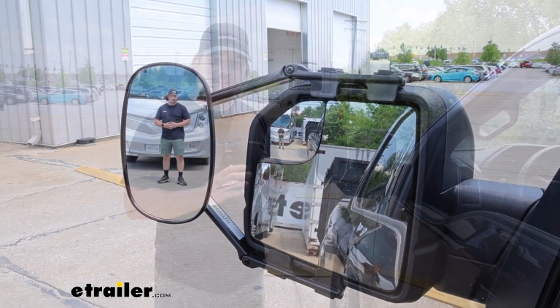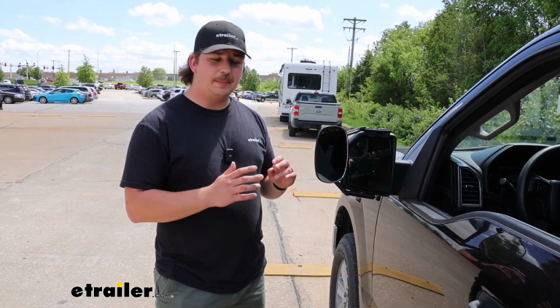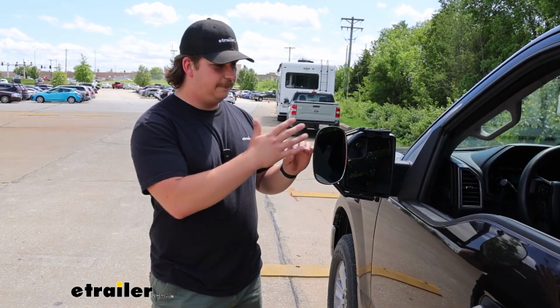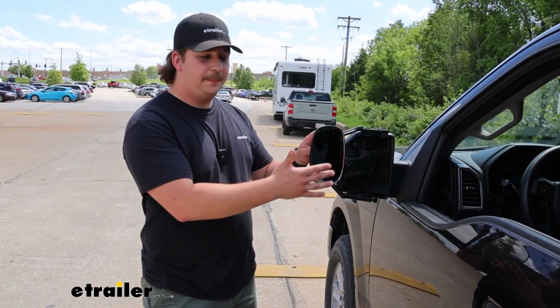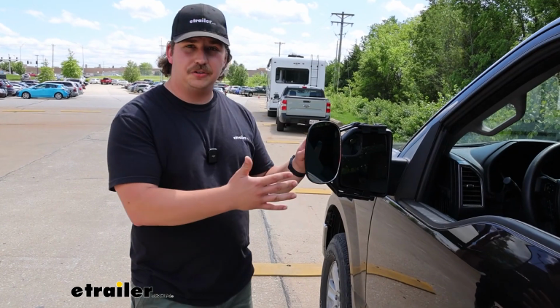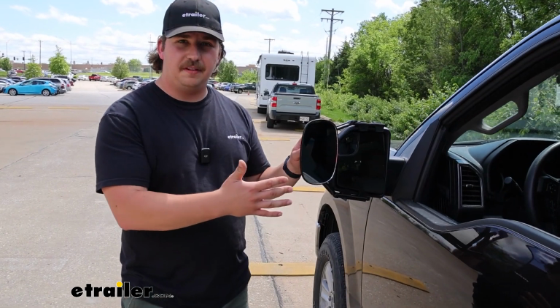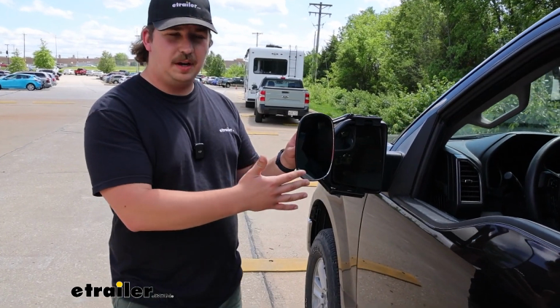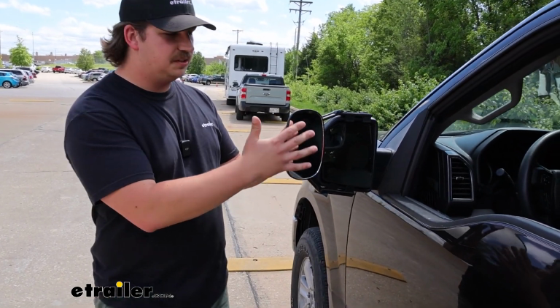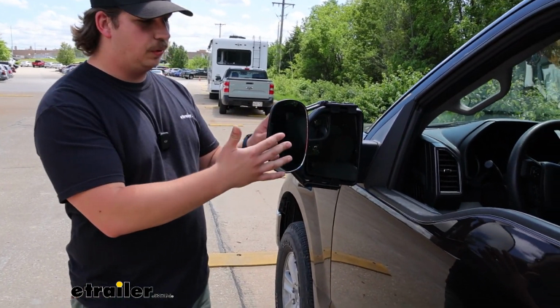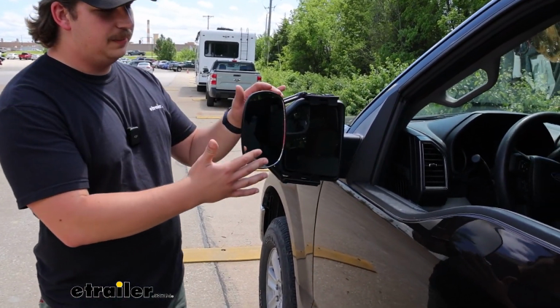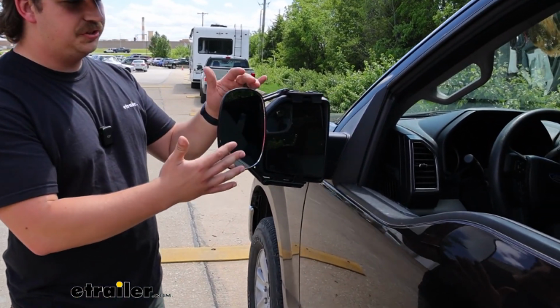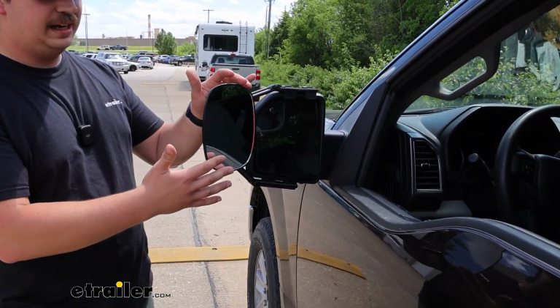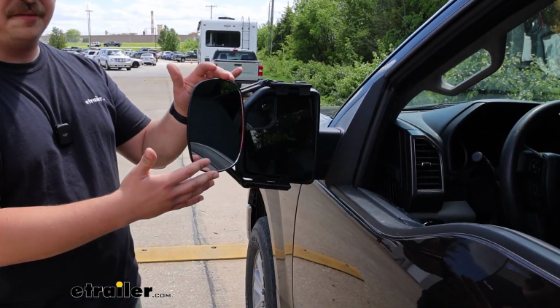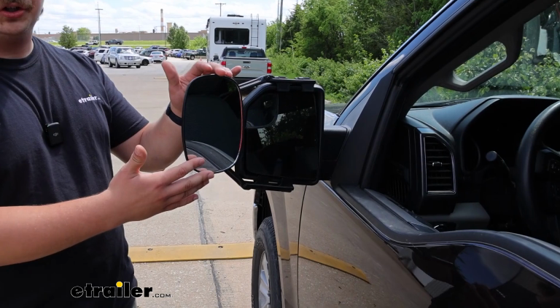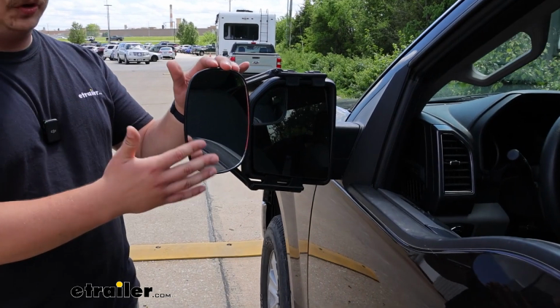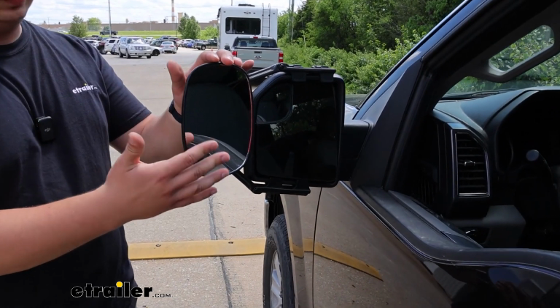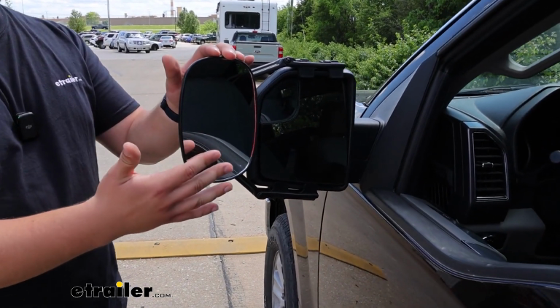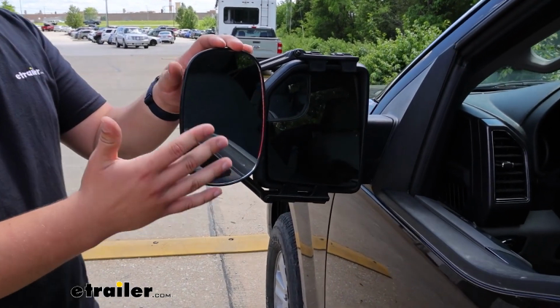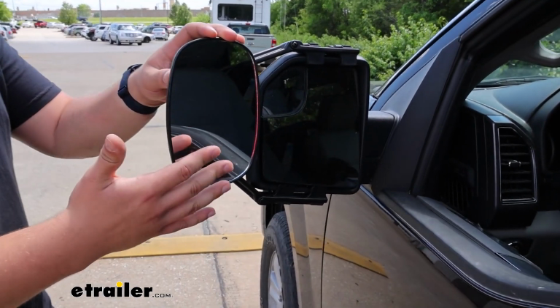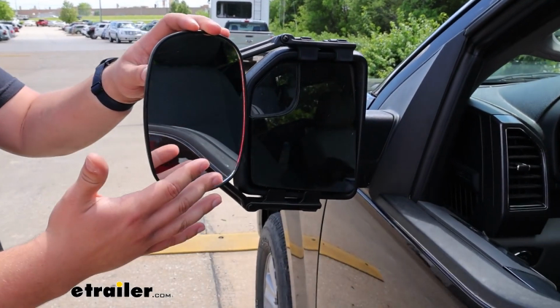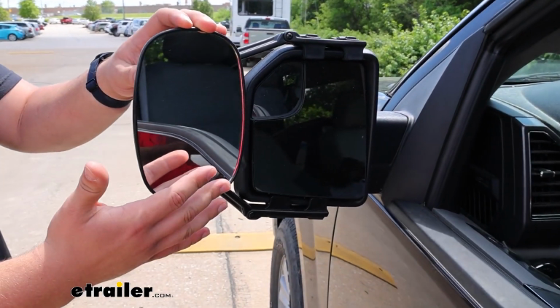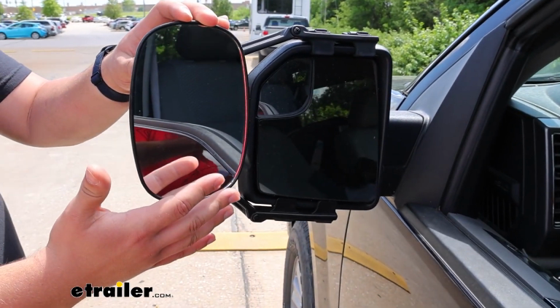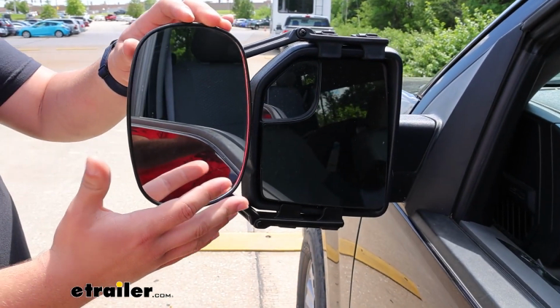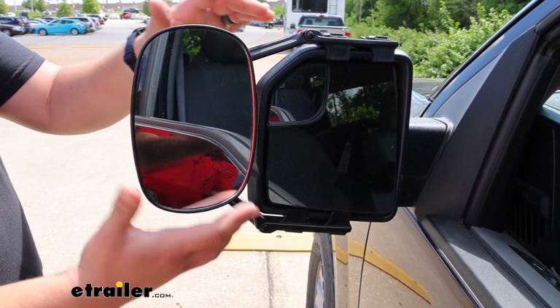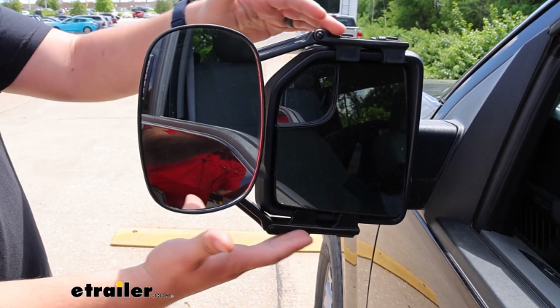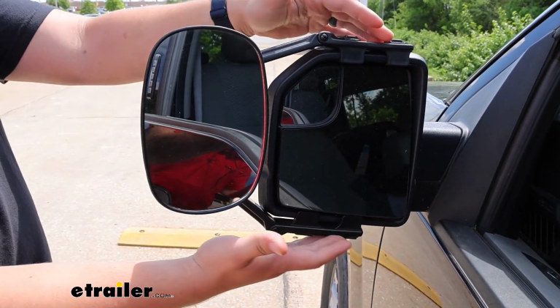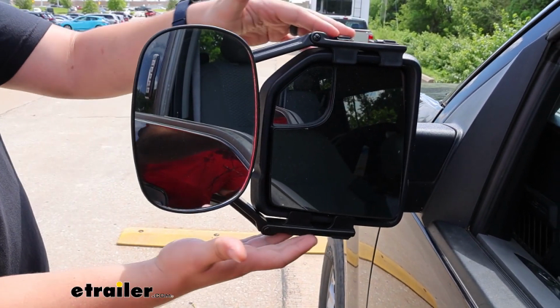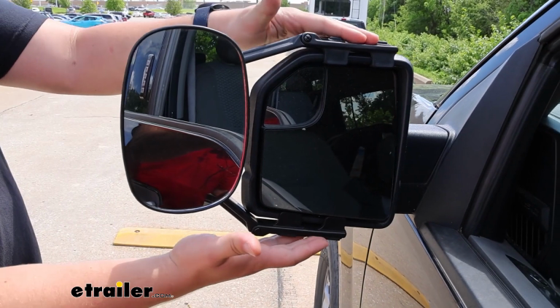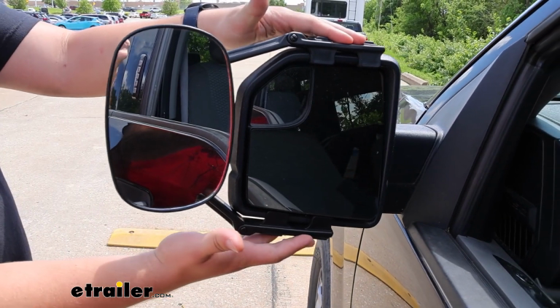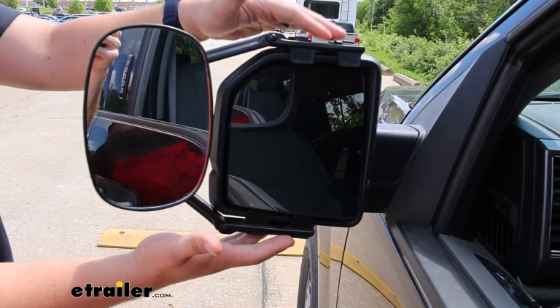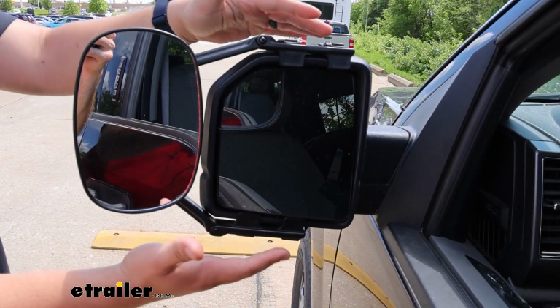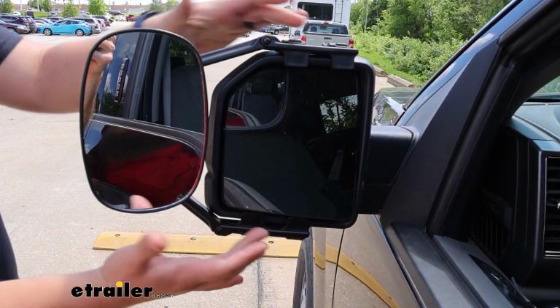This is going to be a flat mirror surface, so it doesn't distort the image you're seeing in it as much, which can be really helpful for determining distance. And with our F-150 factory mirrors being a bit taller, we've also got this in the upright position.